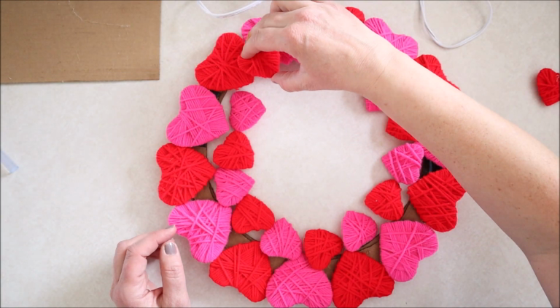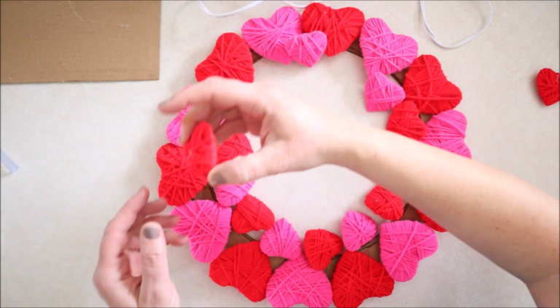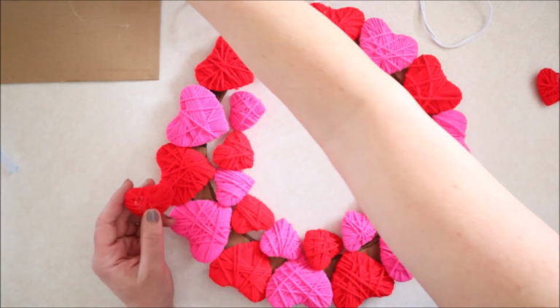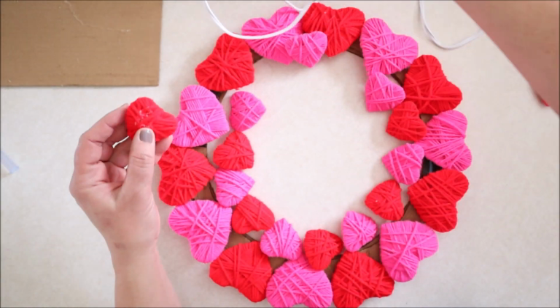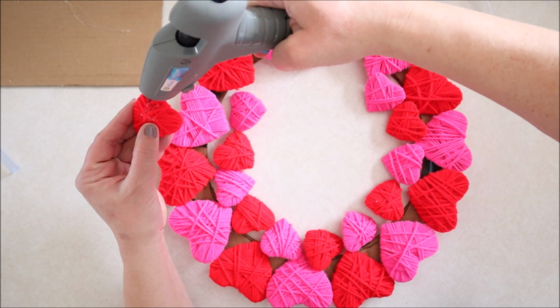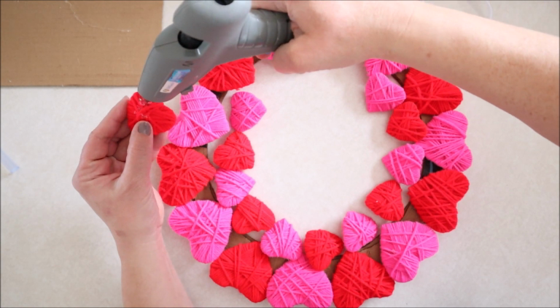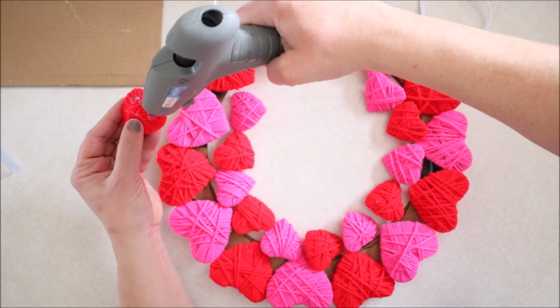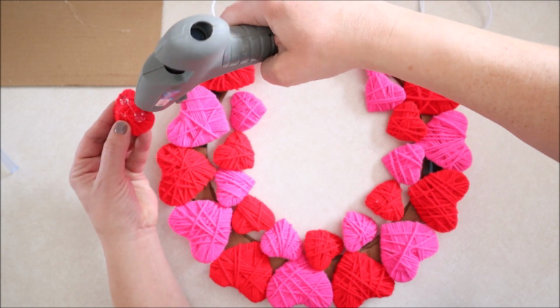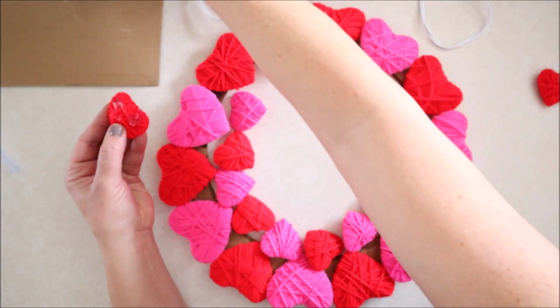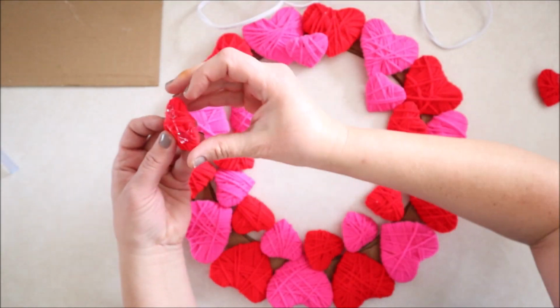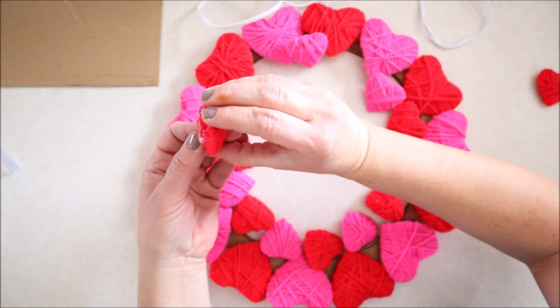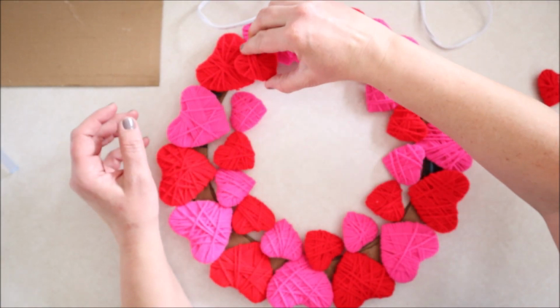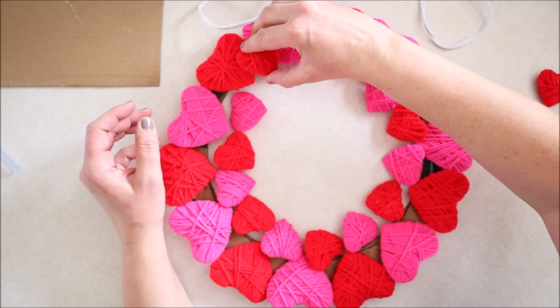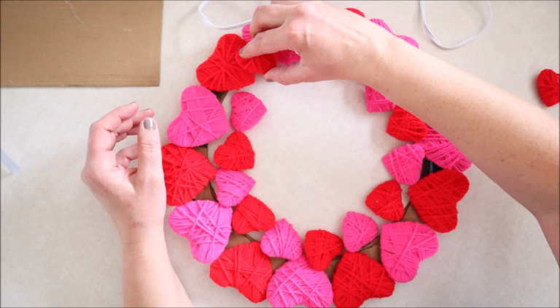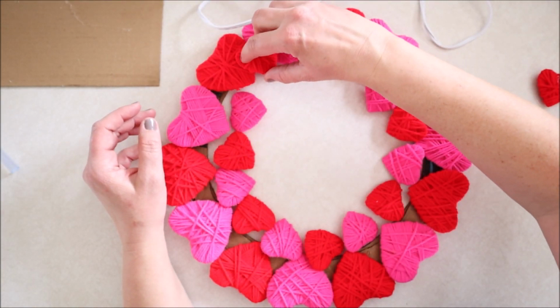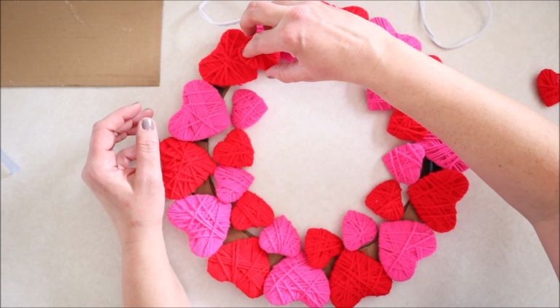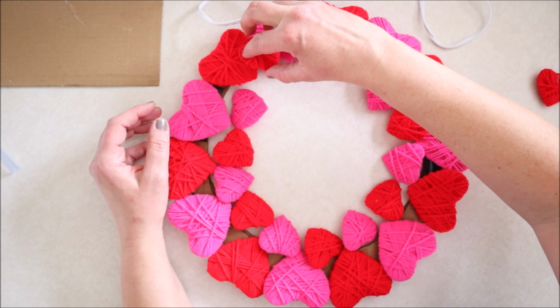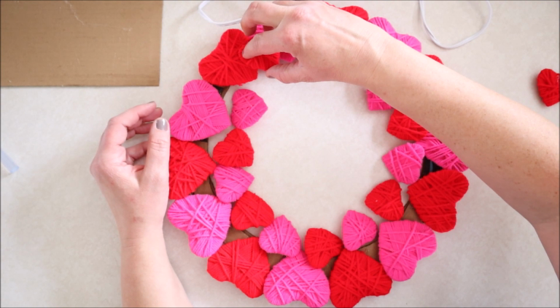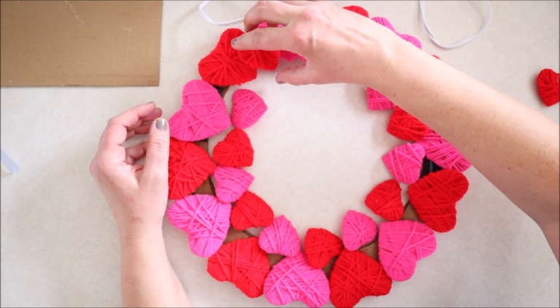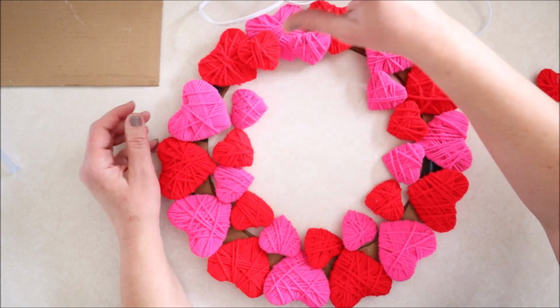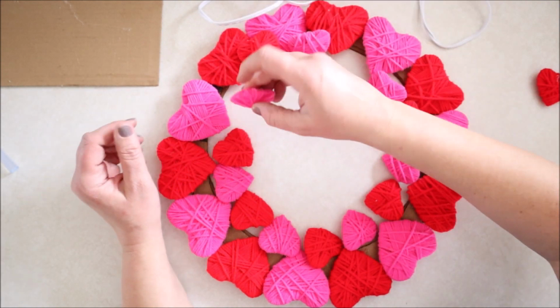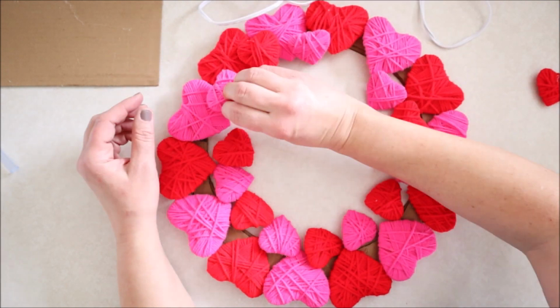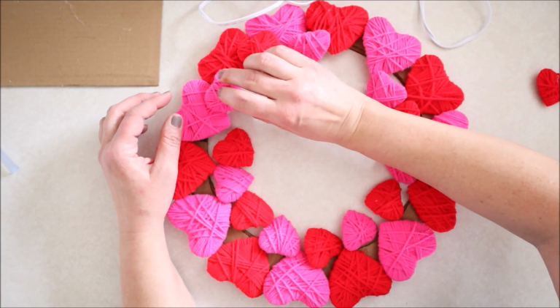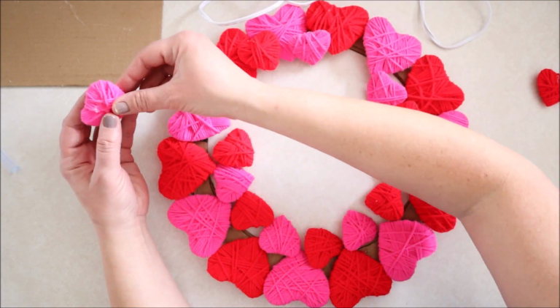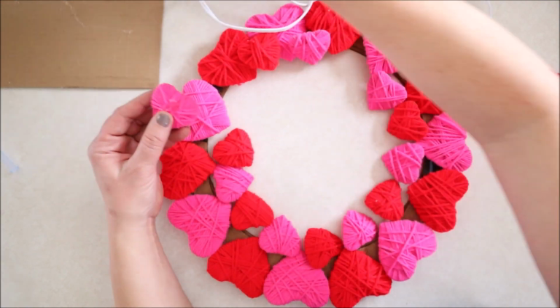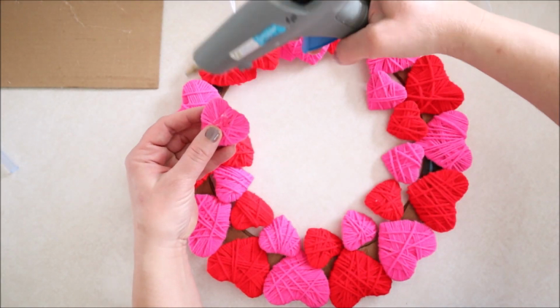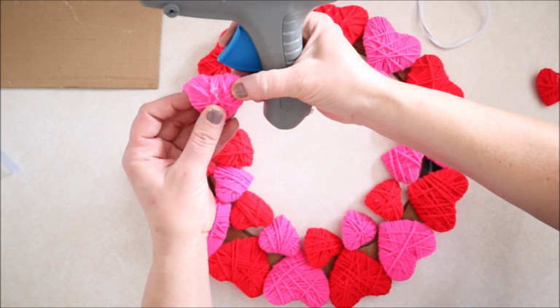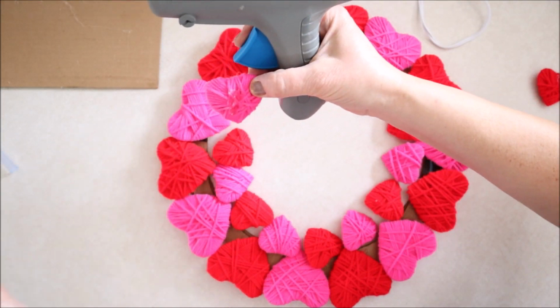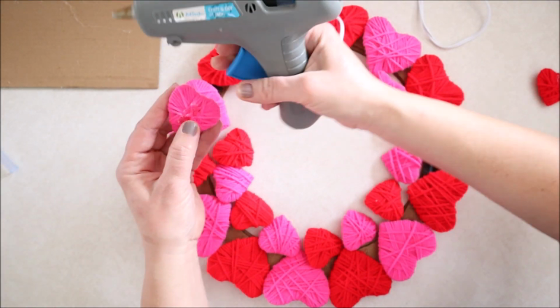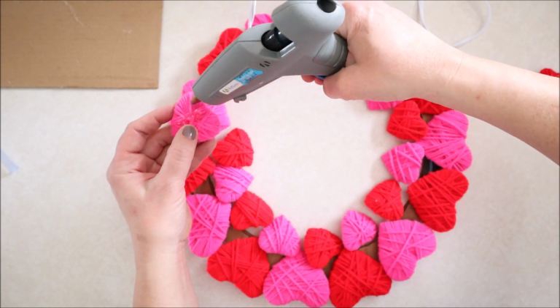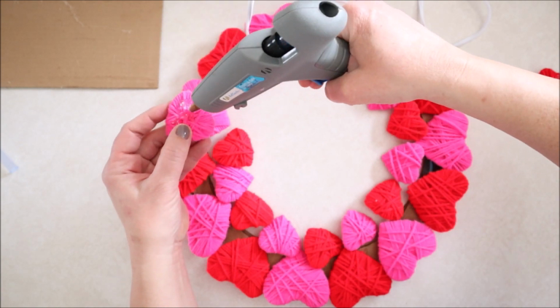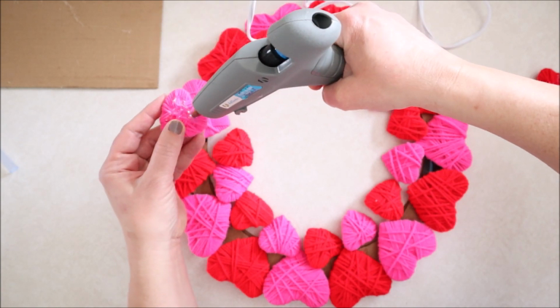Once the large hearts had been glued down, I laid out the small hearts in the order that I wanted to glue them down, then simply added a little bit of glue to the back side of the heart and placed it in the gap between the two larger hearts.